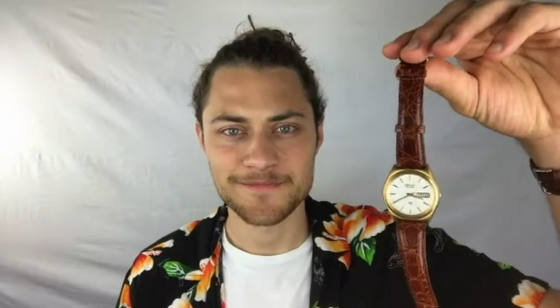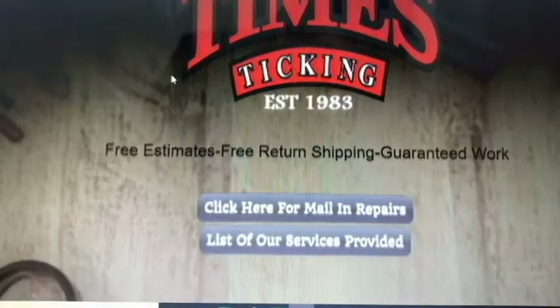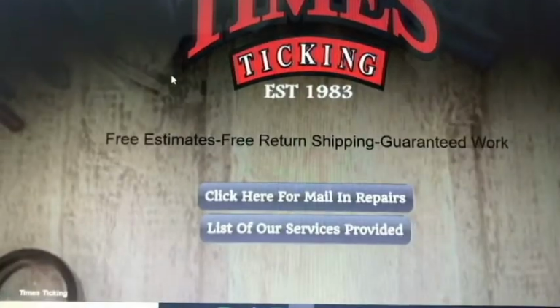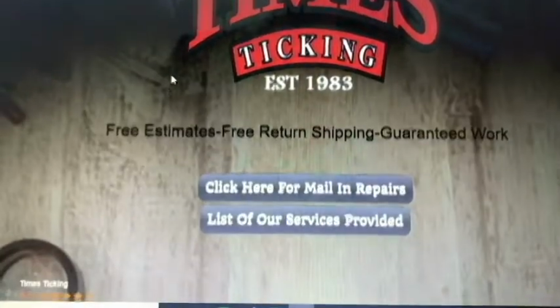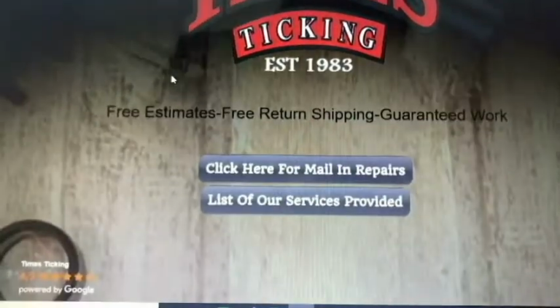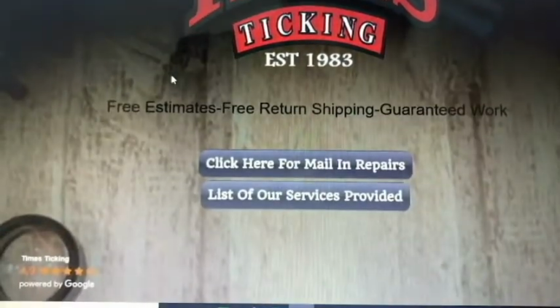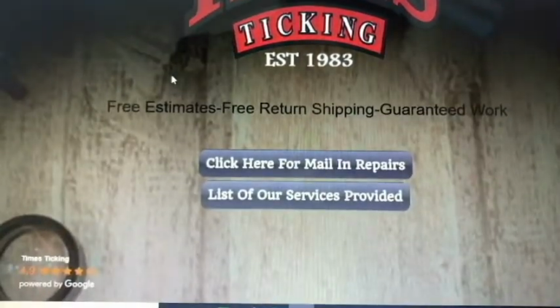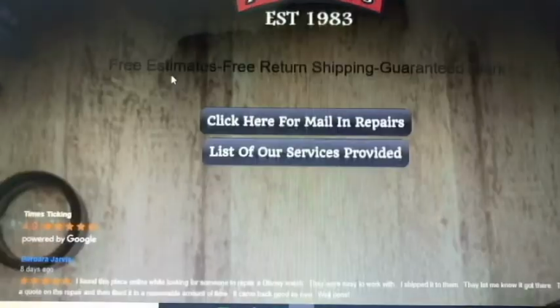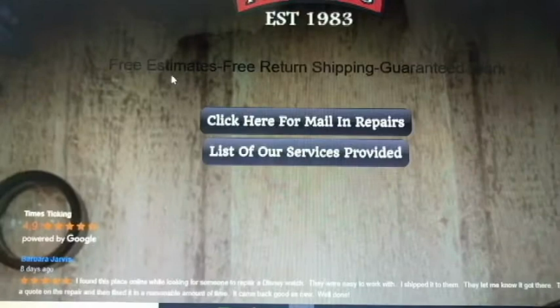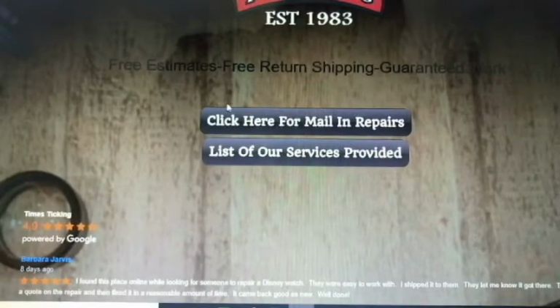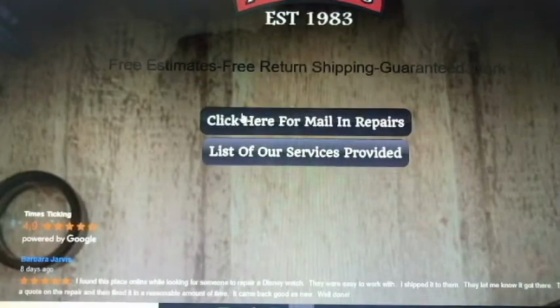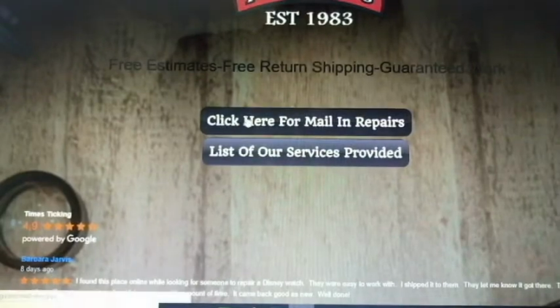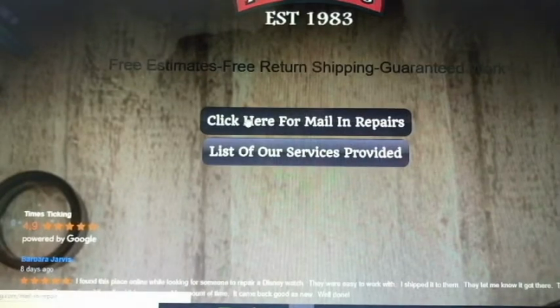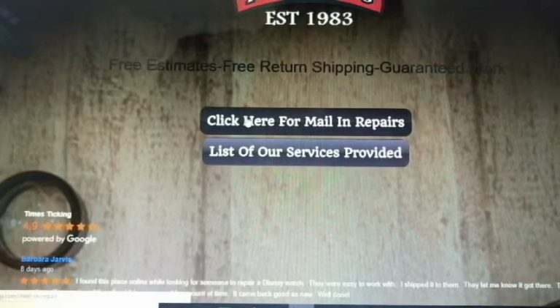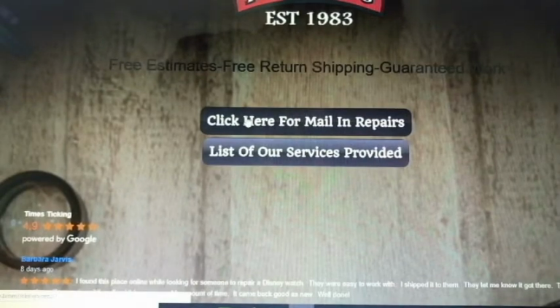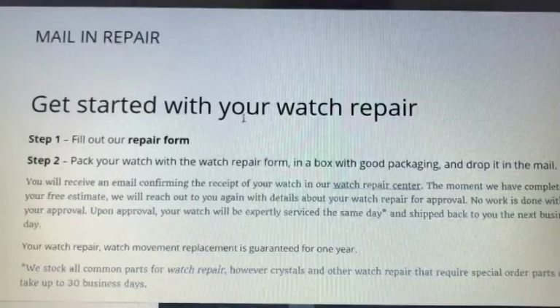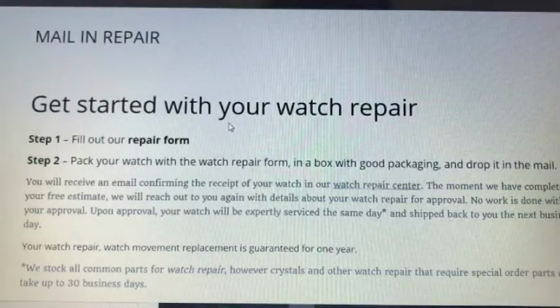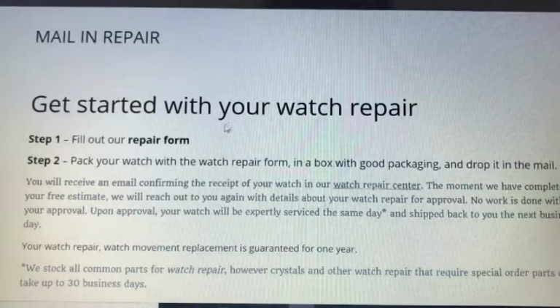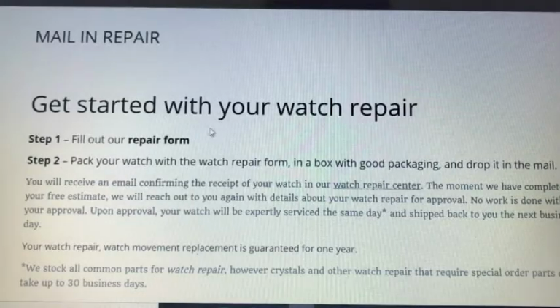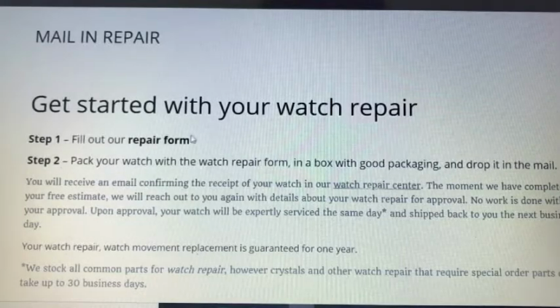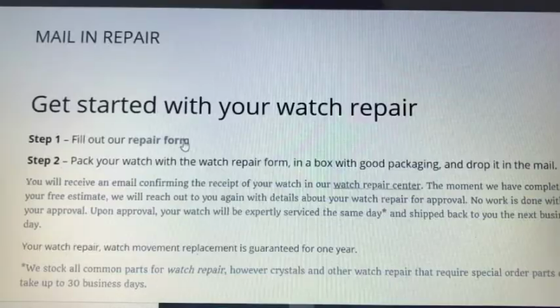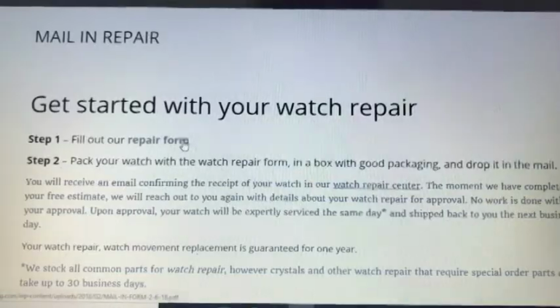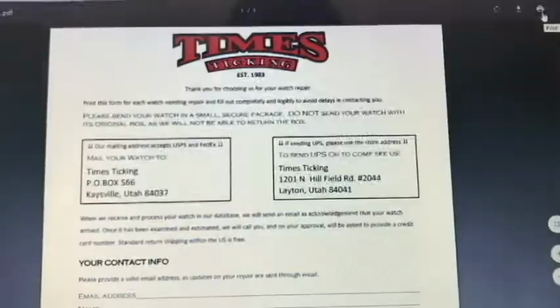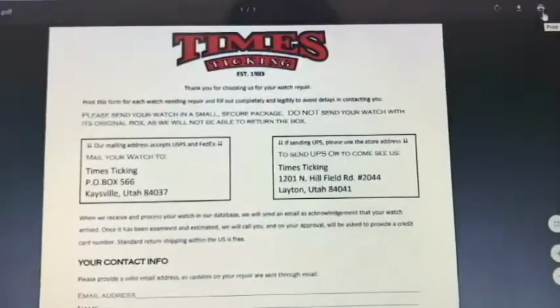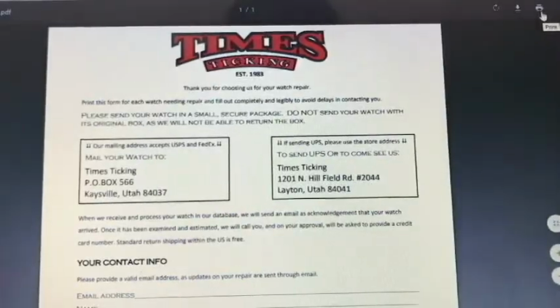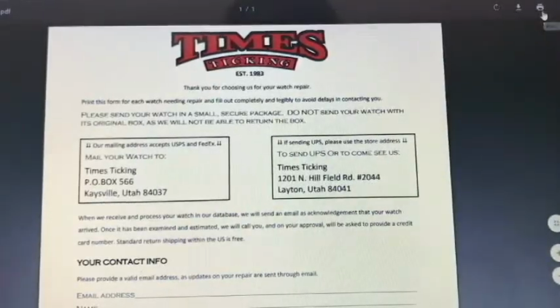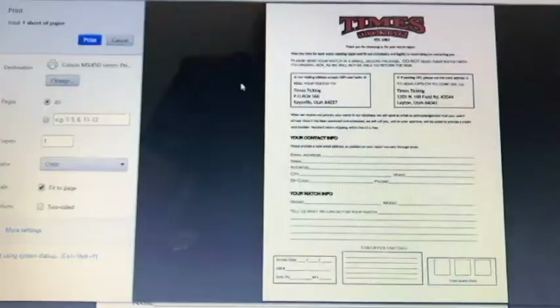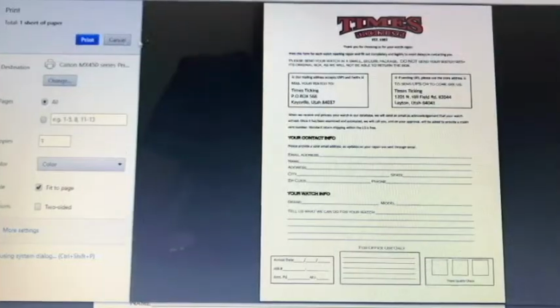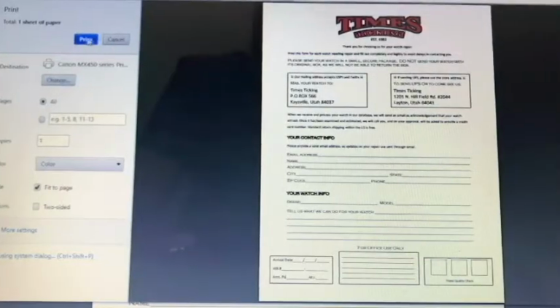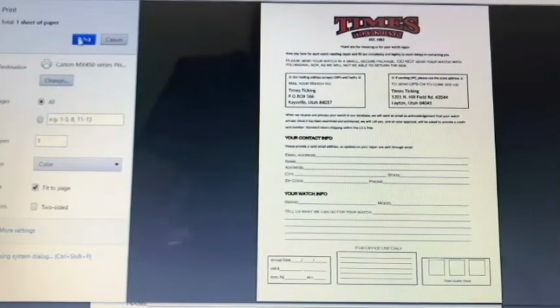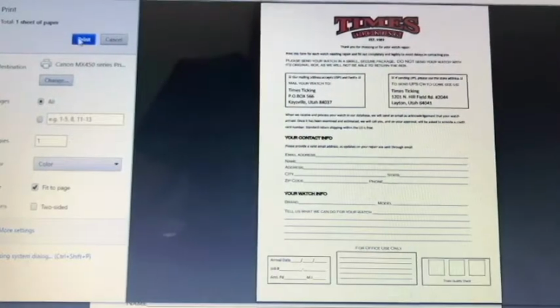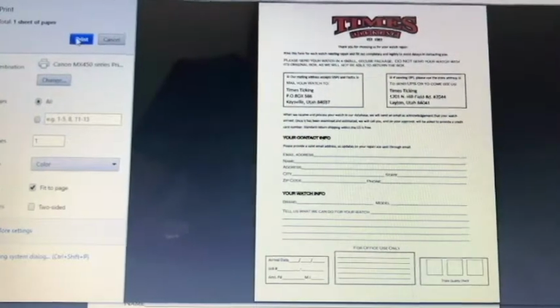The first thing you're going to want to do is visit our Time's Ticking website, then click on the mail-in repairs tab, then click on the repair form link, click on the print button, and print out the repair form.